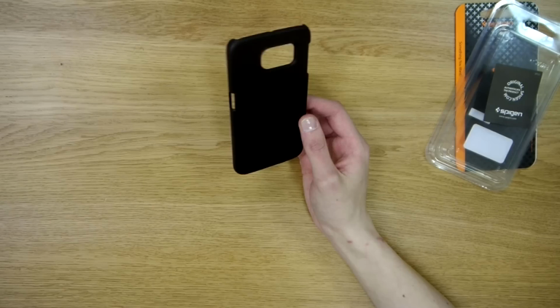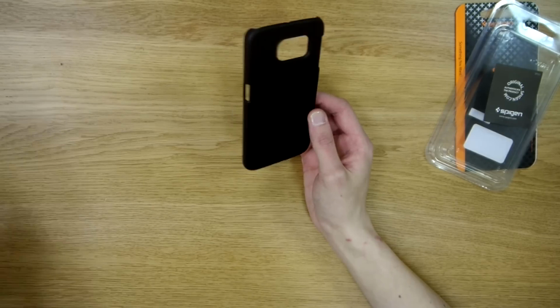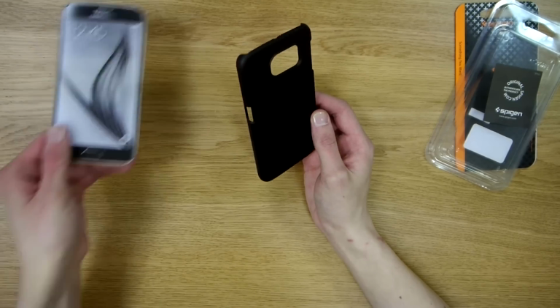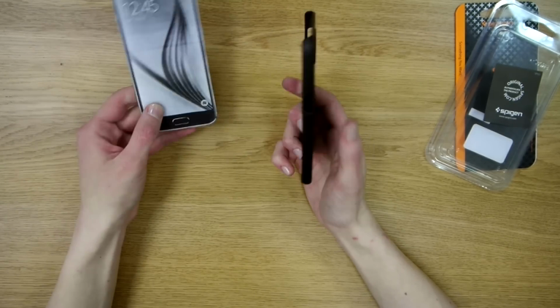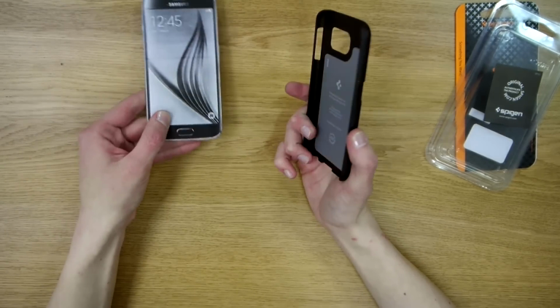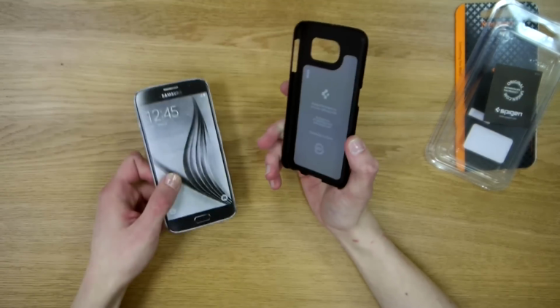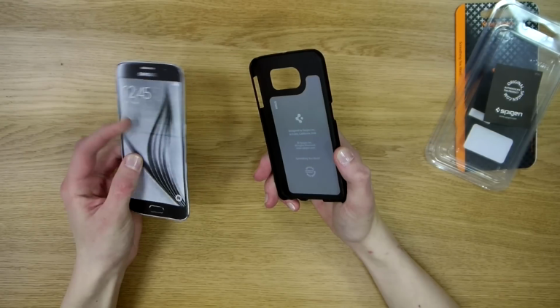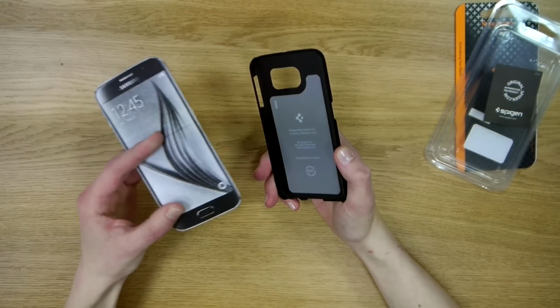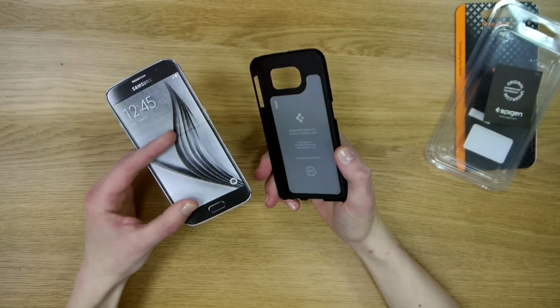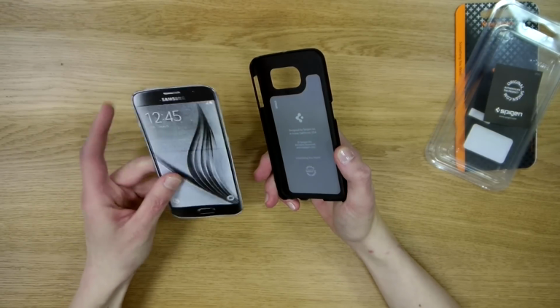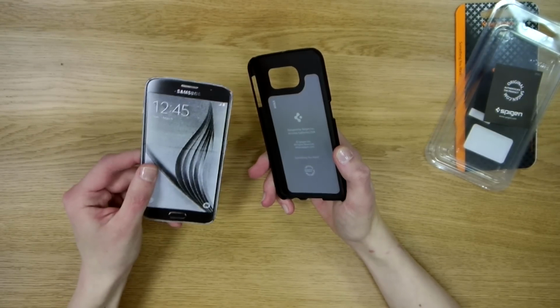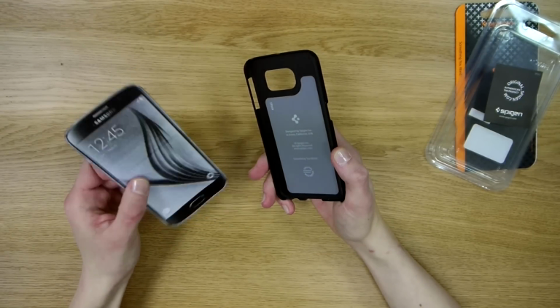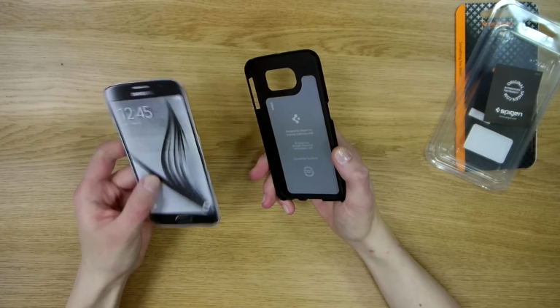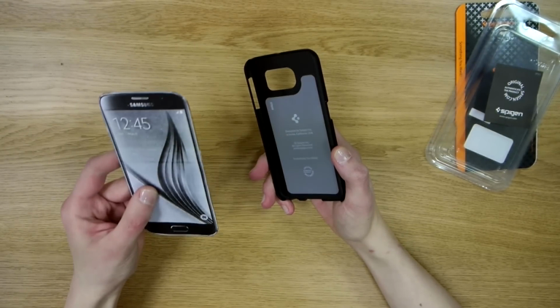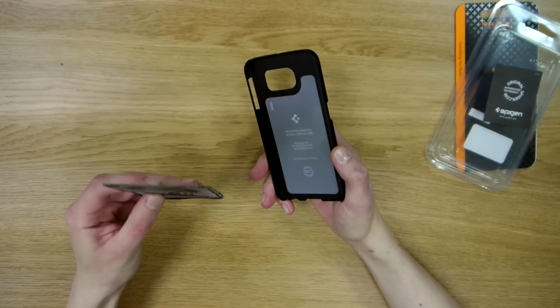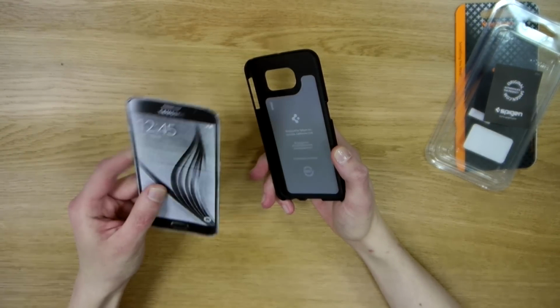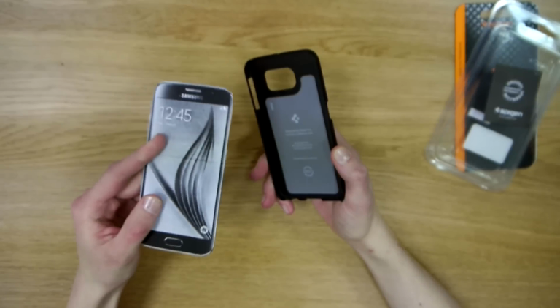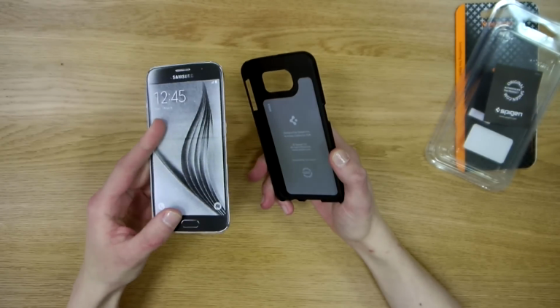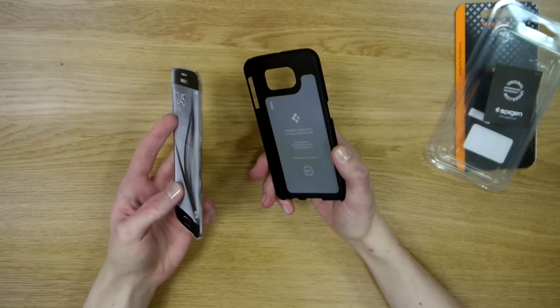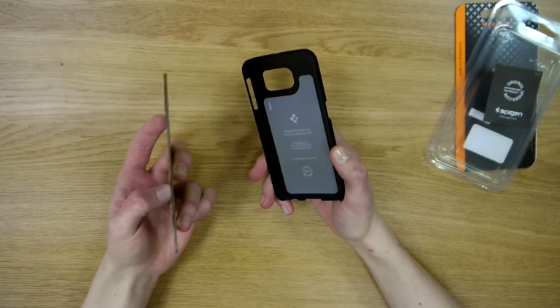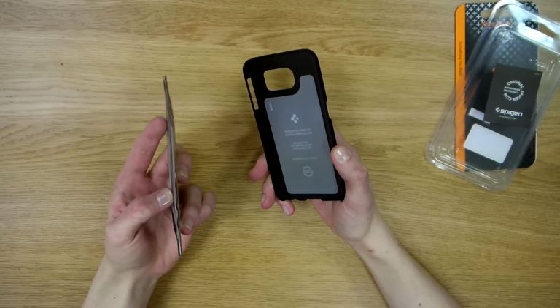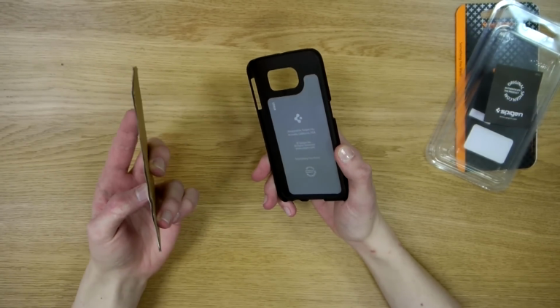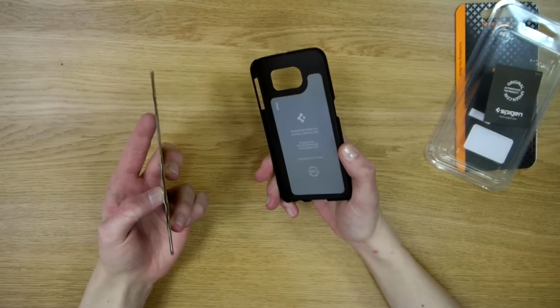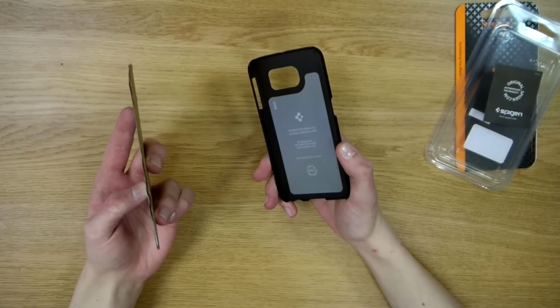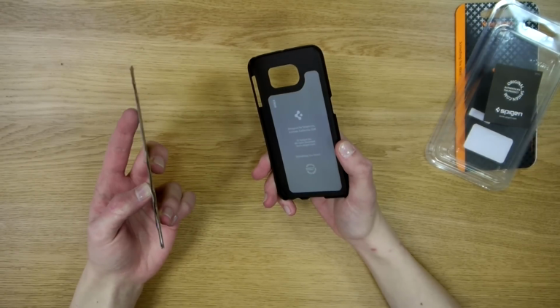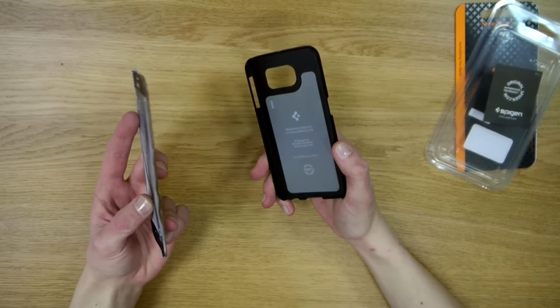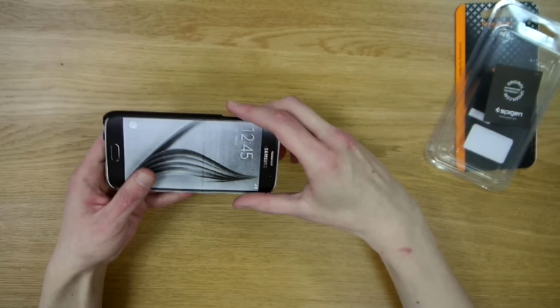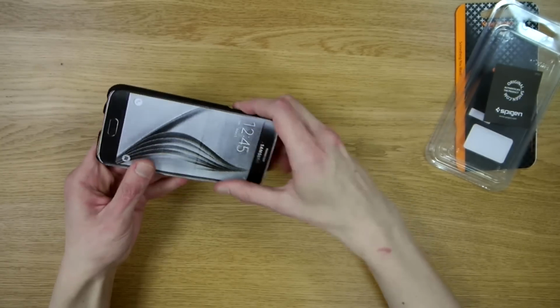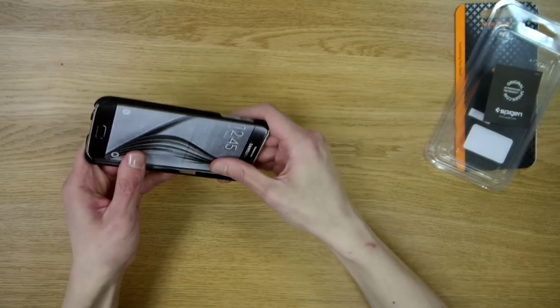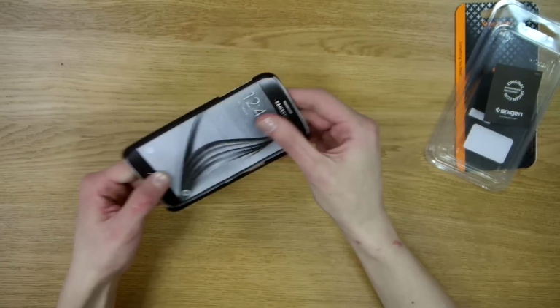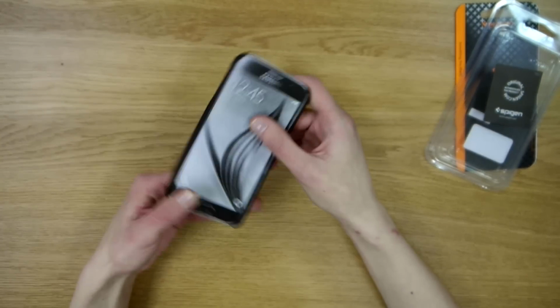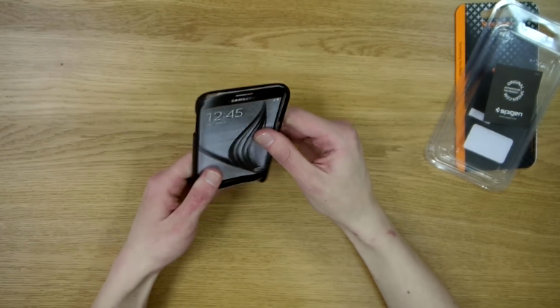After numerous failed attempts, our 3D printer has finally finished work on a disturbingly accurate looking Samsung Galaxy S6 mock-up. Let's see if it fits — and it does.